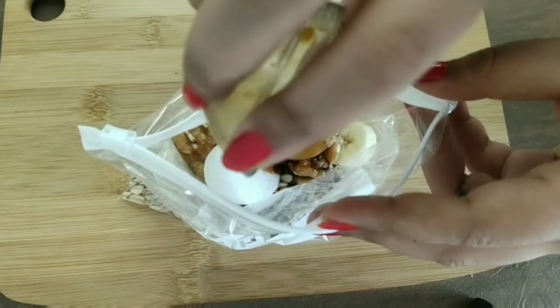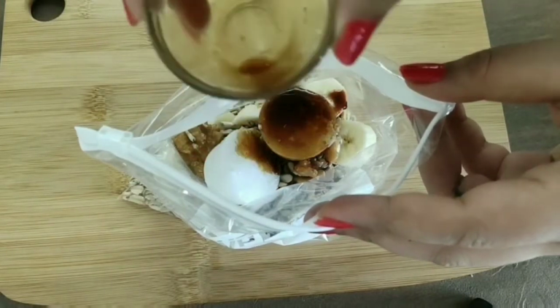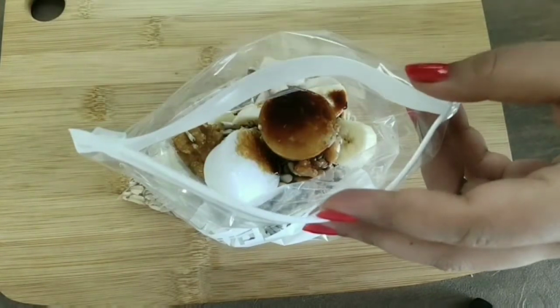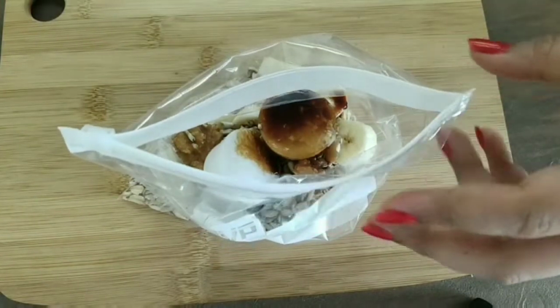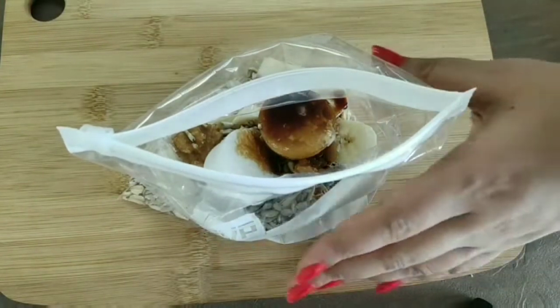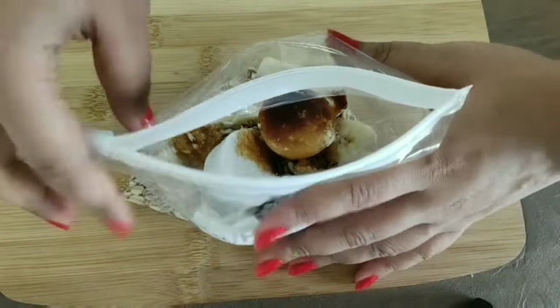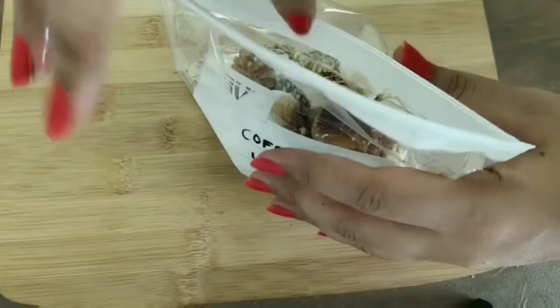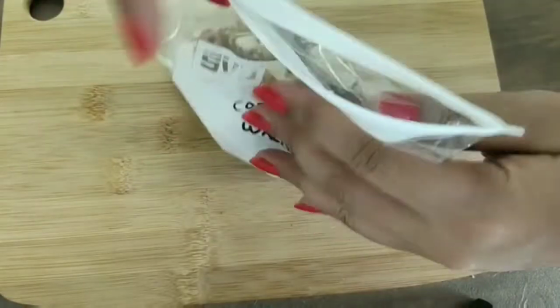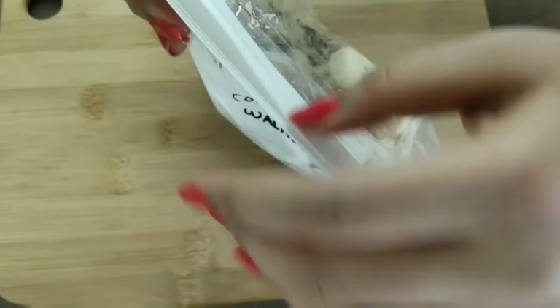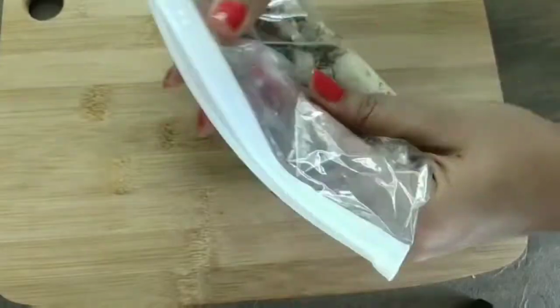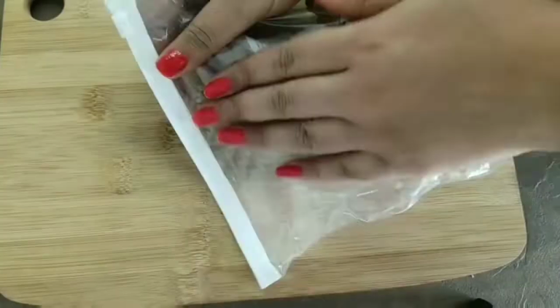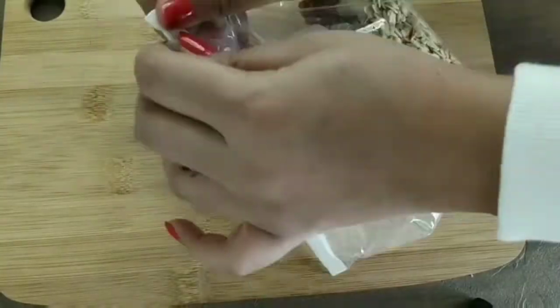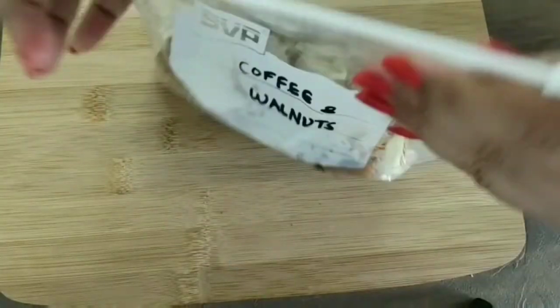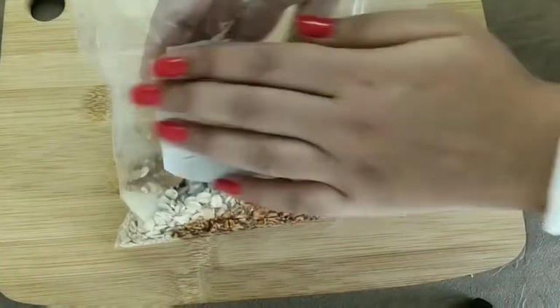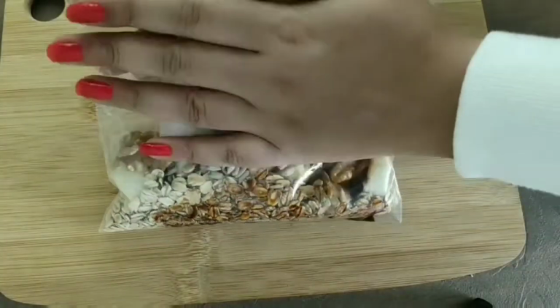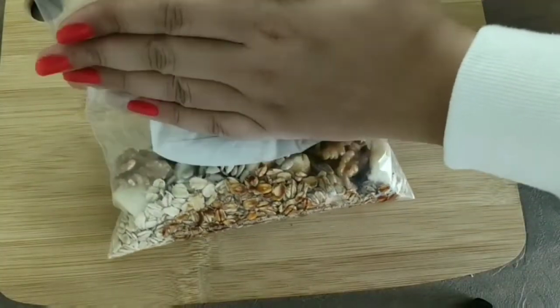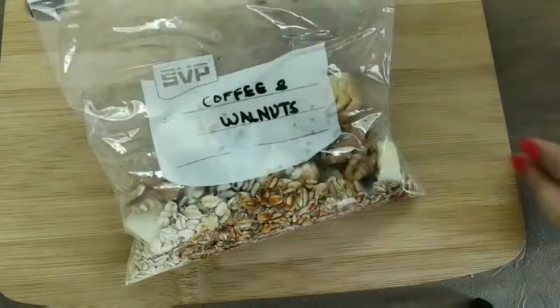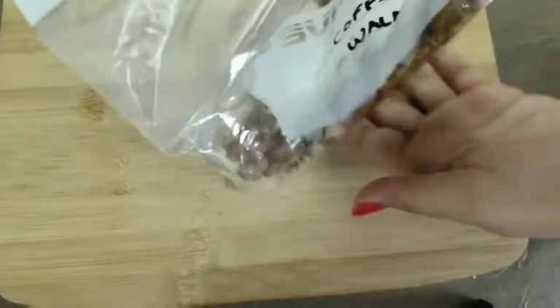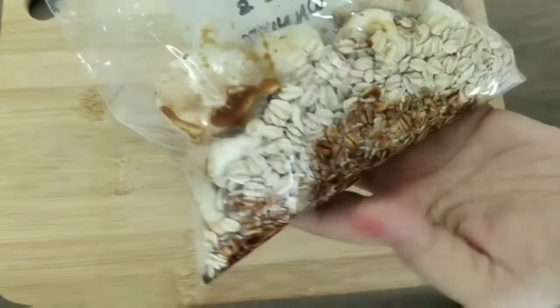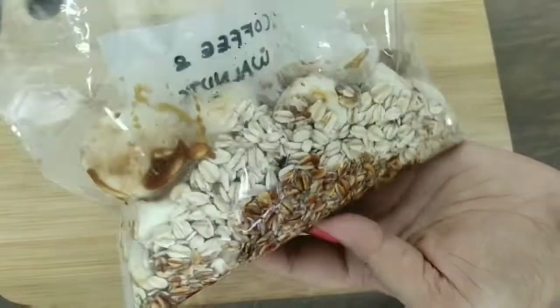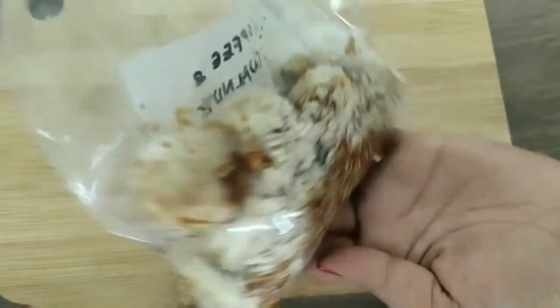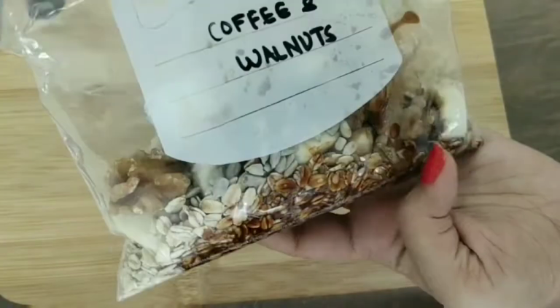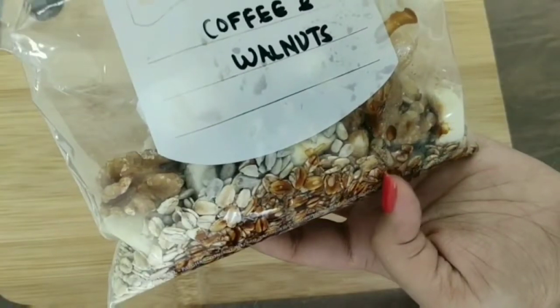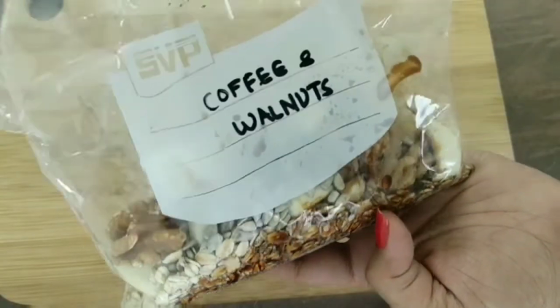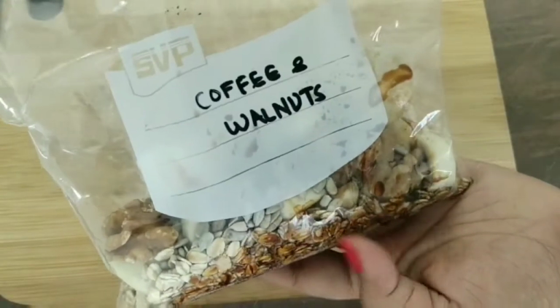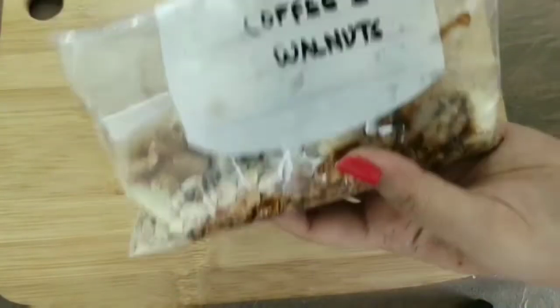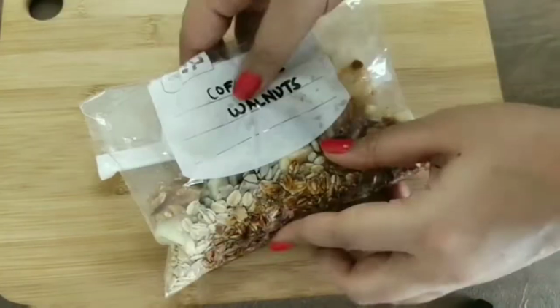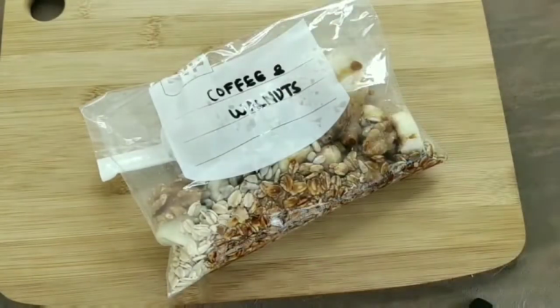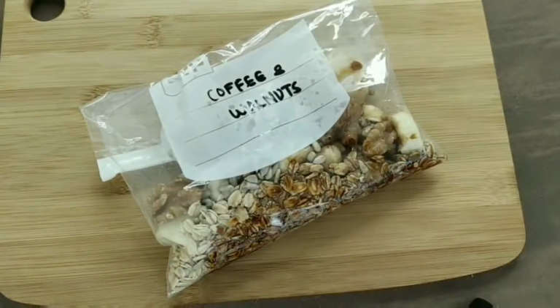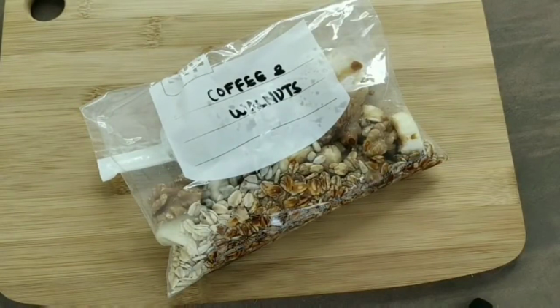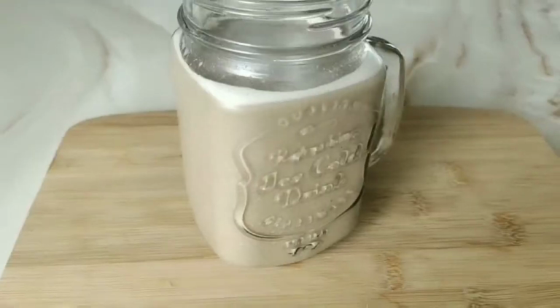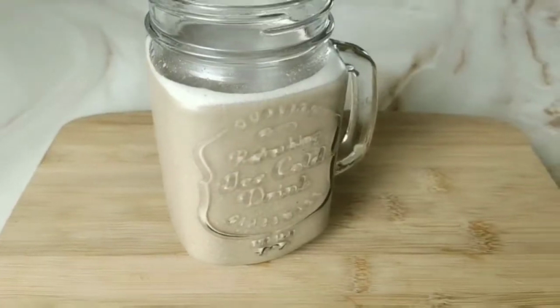I personally love coffee and coconut together, so I'm adding some diluted coffee. If you're skipping the coconut cubes you can always add milk to your coffee and make it however you like. And my coffee walnut premix is ready!